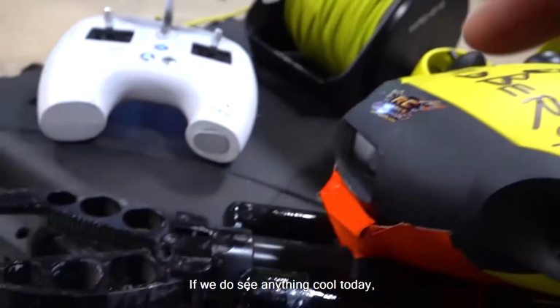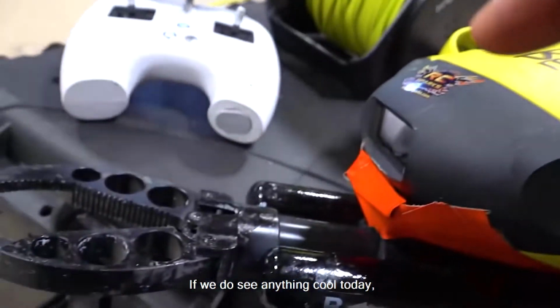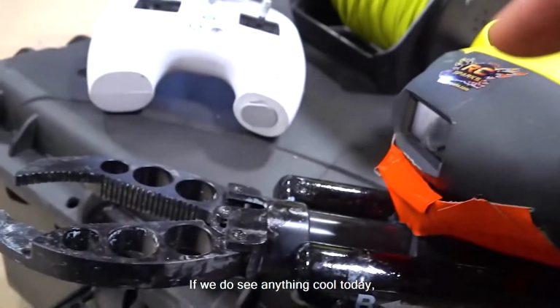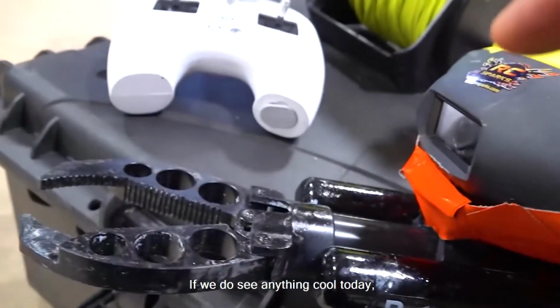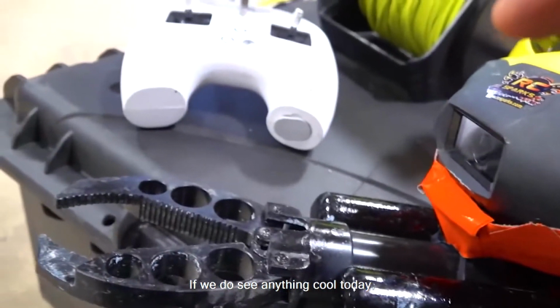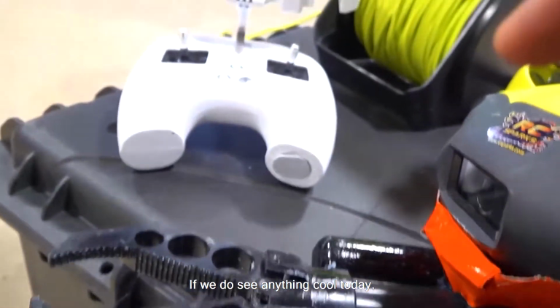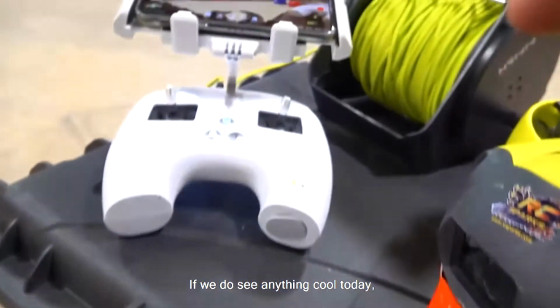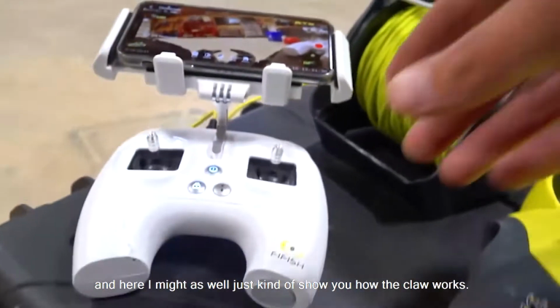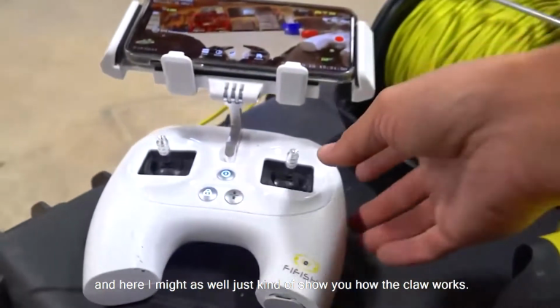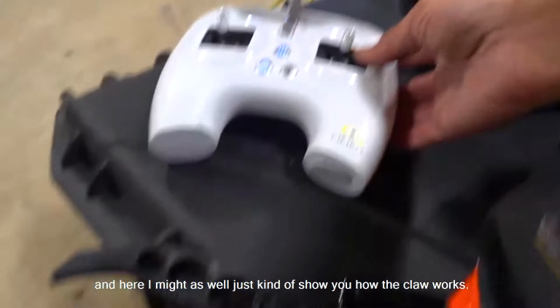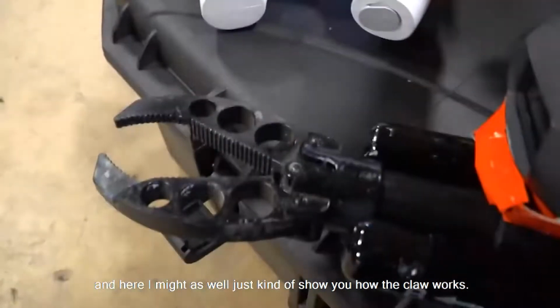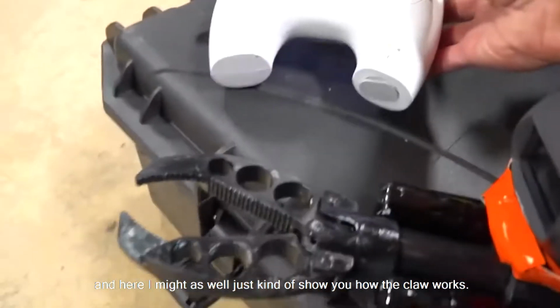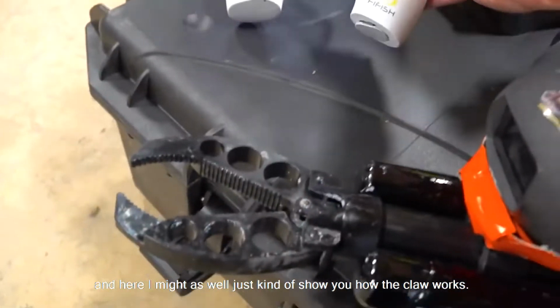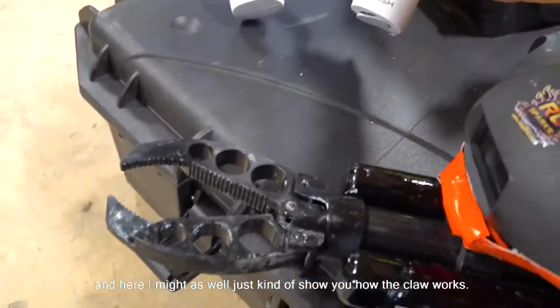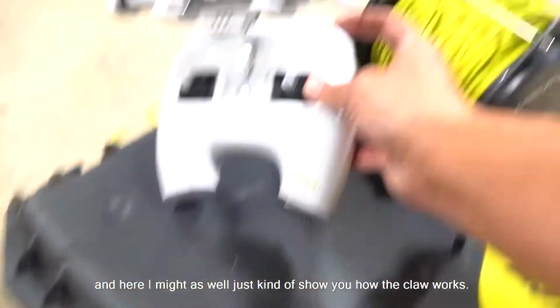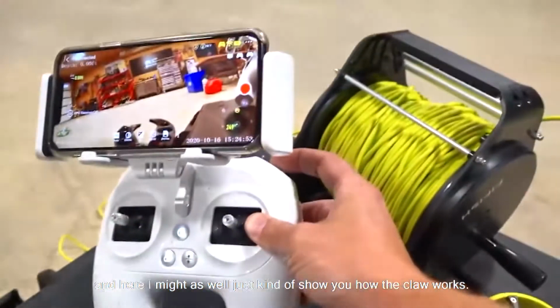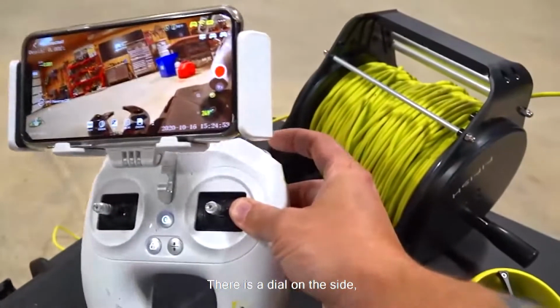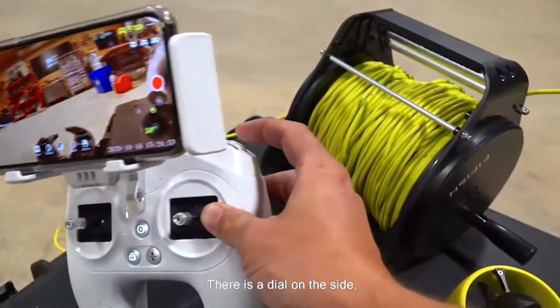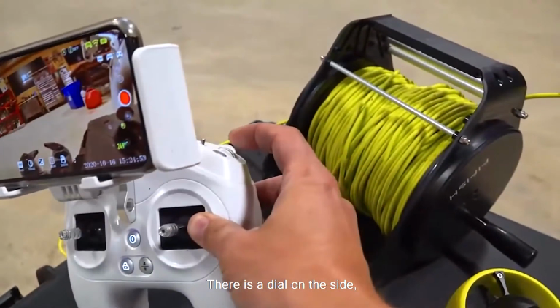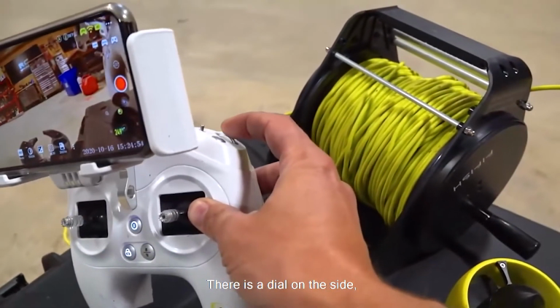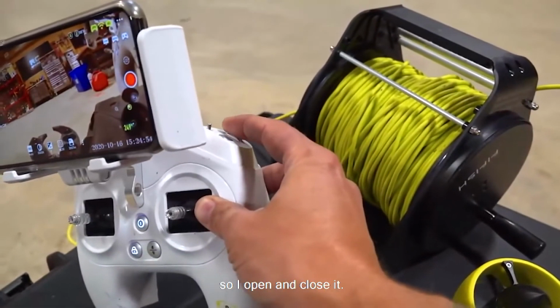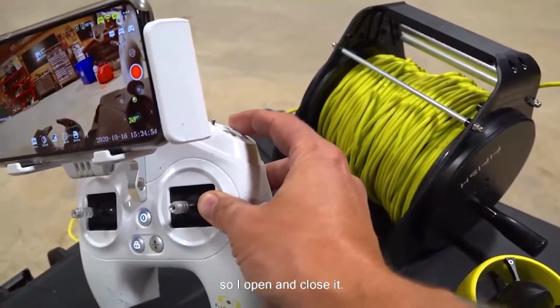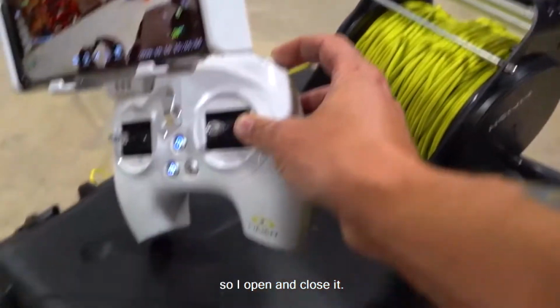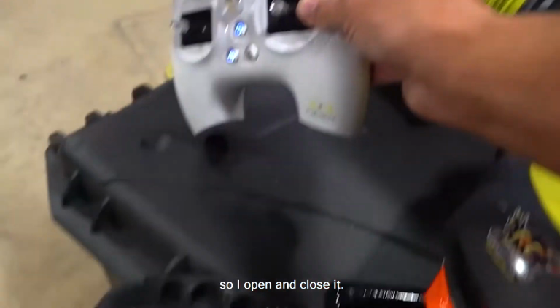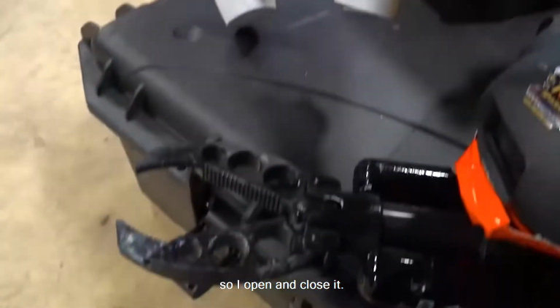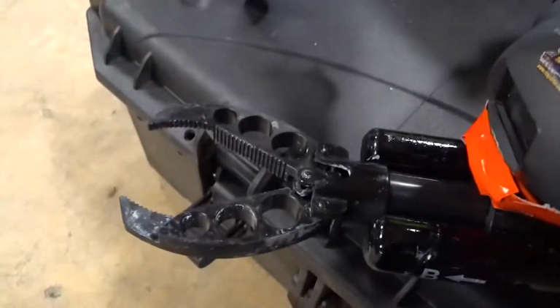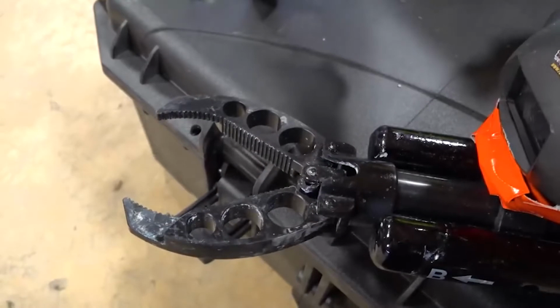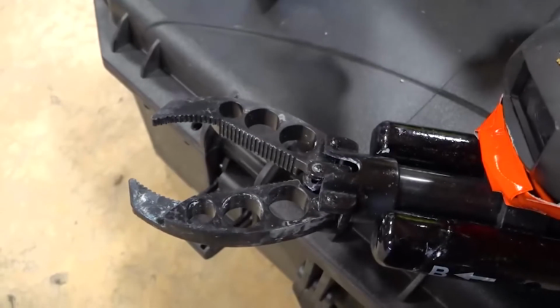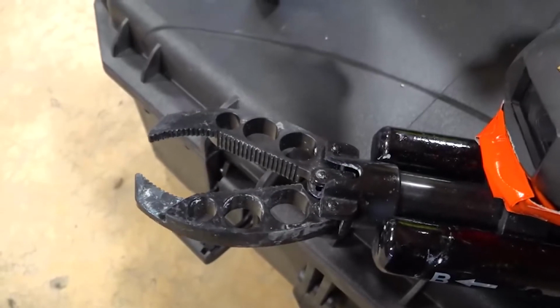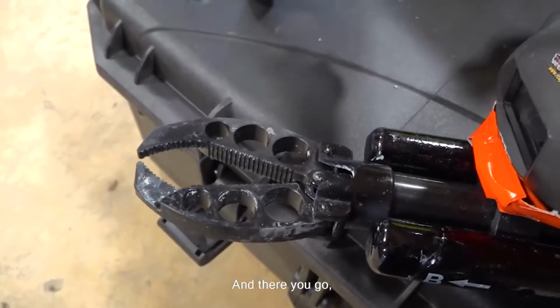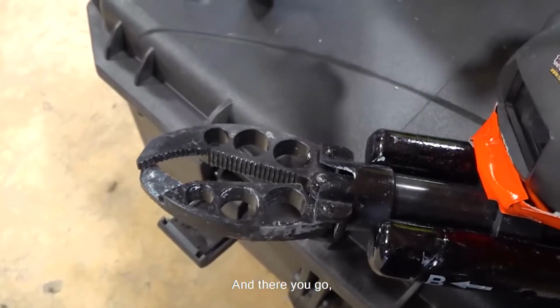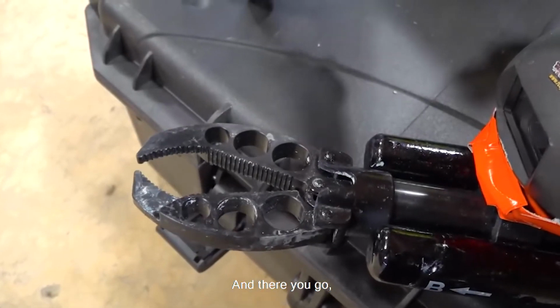If we do see anything cool today, we might as well show you how the claw works. There is a dial on the side so I open and close it — and there we go.